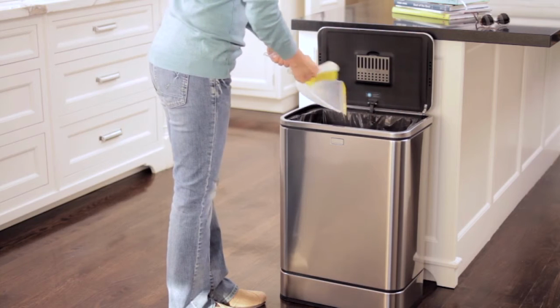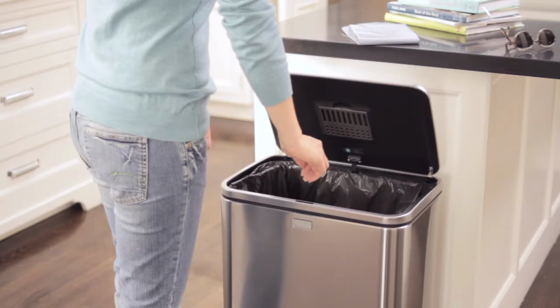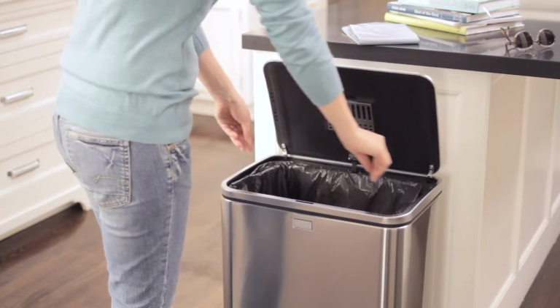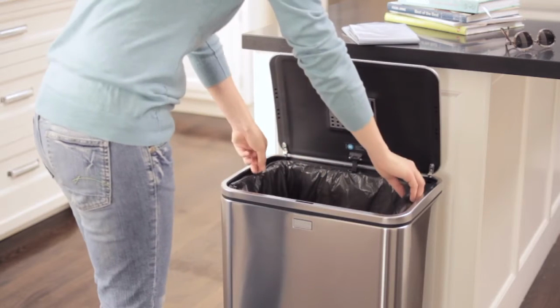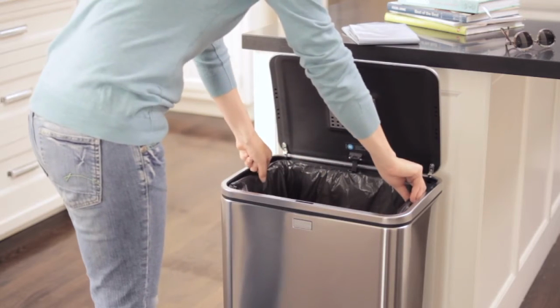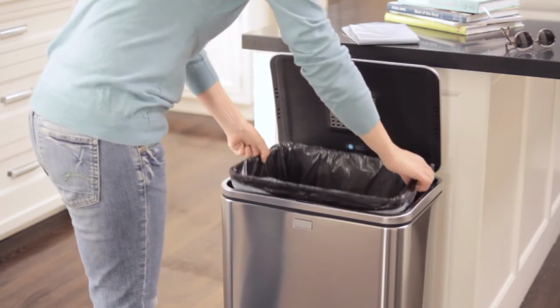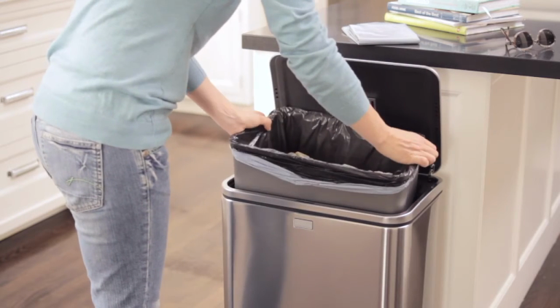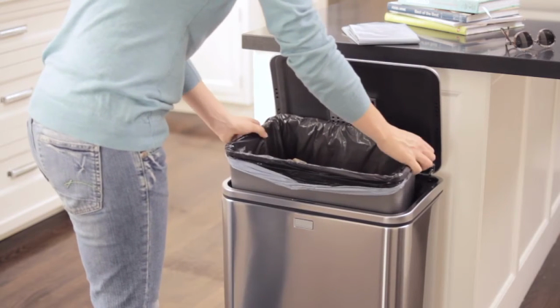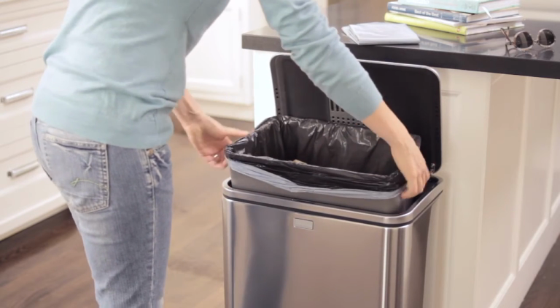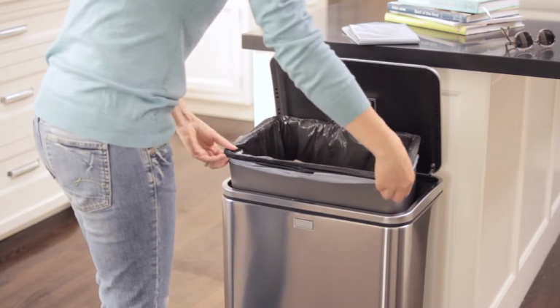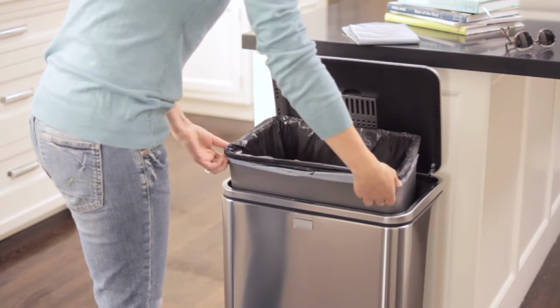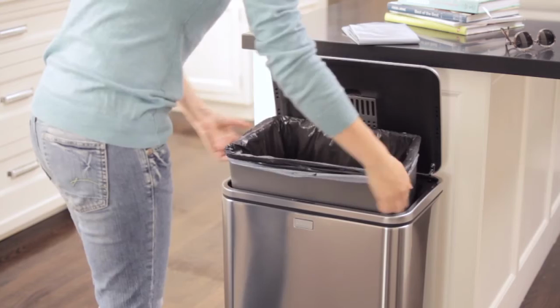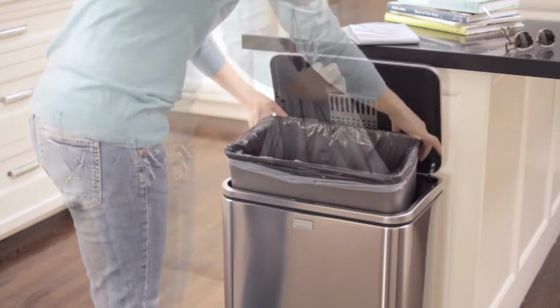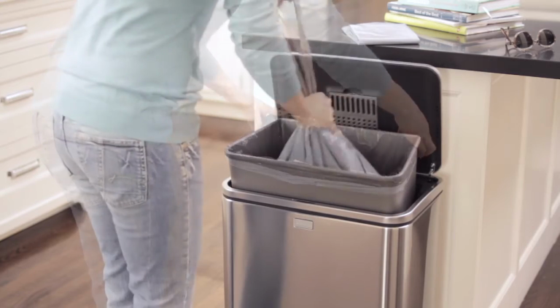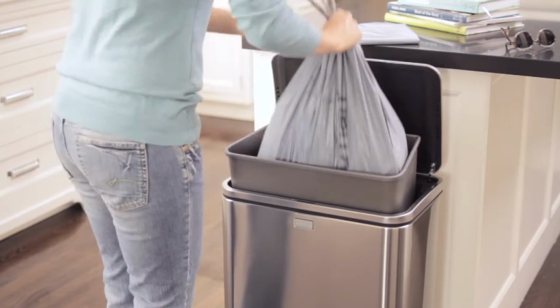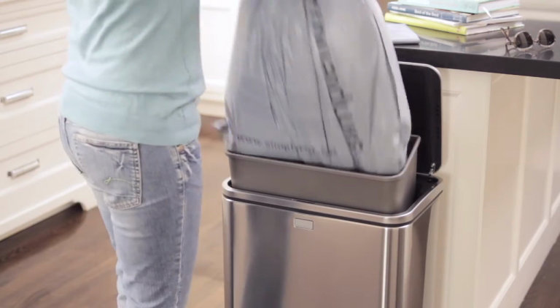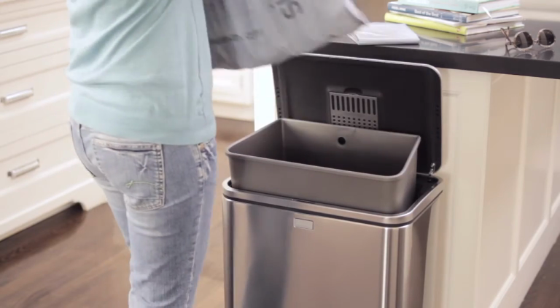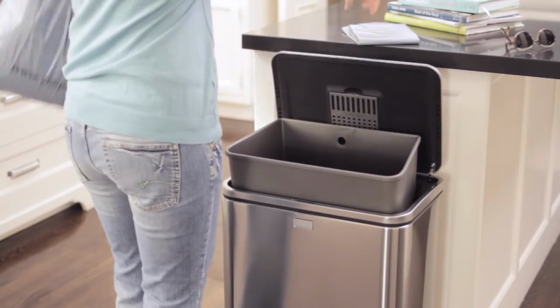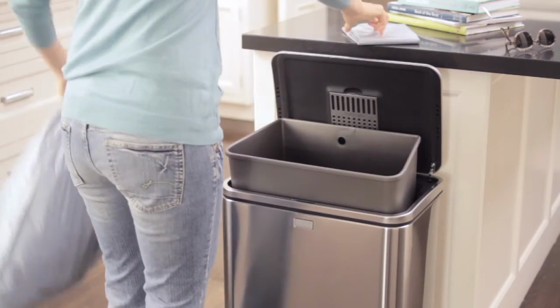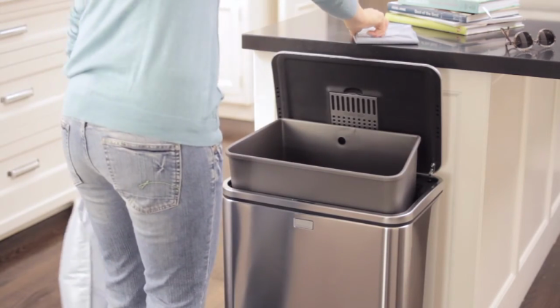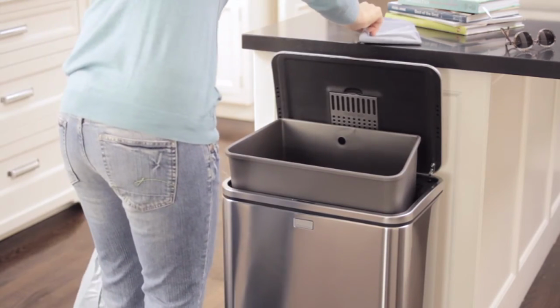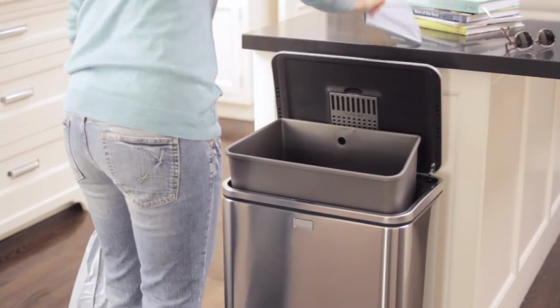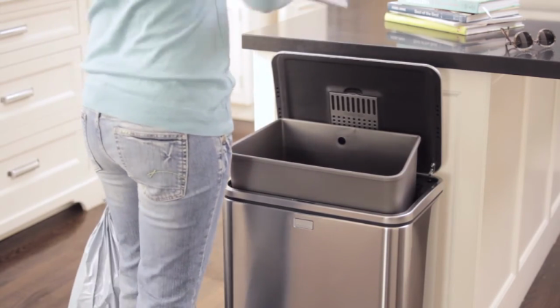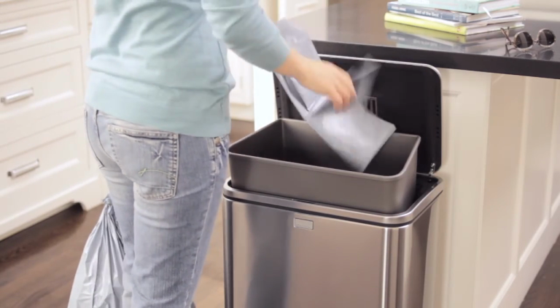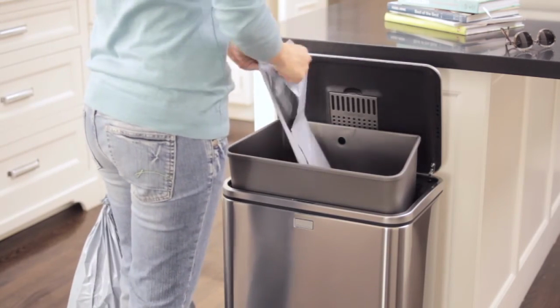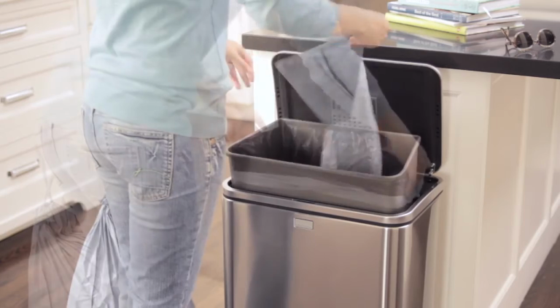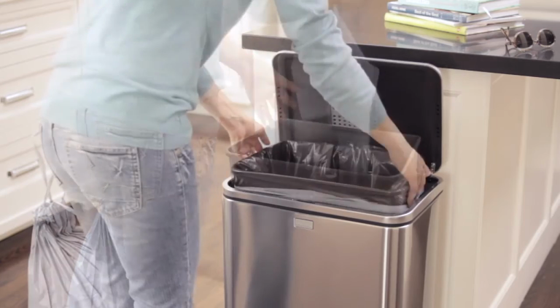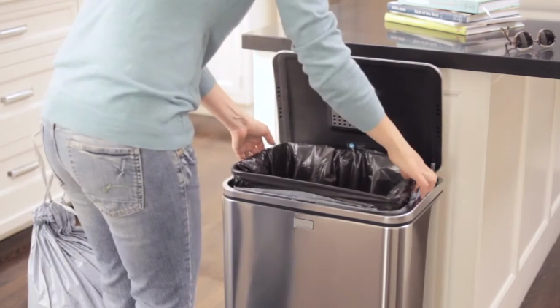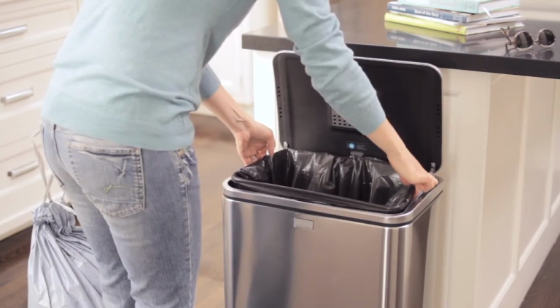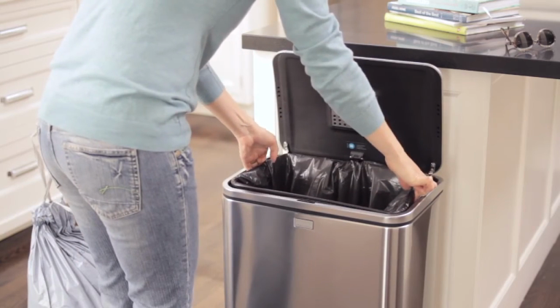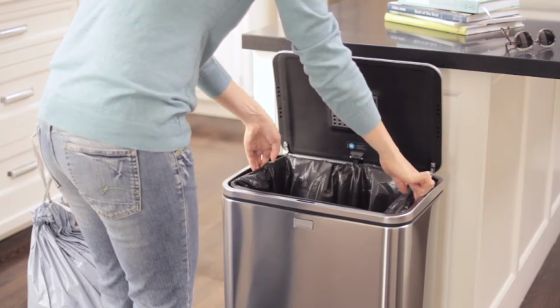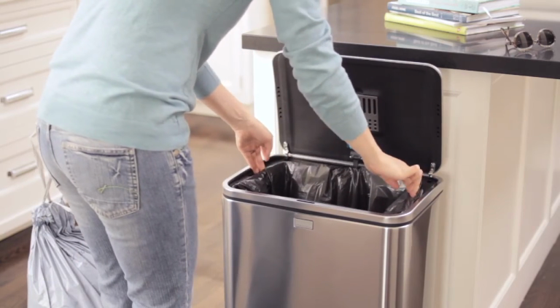The Stay Open mode is particularly convenient when it's time to take out the trash. Just pull the inner bucket up into the park position. The can will go into Stay Open mode, giving you all the time you need to finish up.